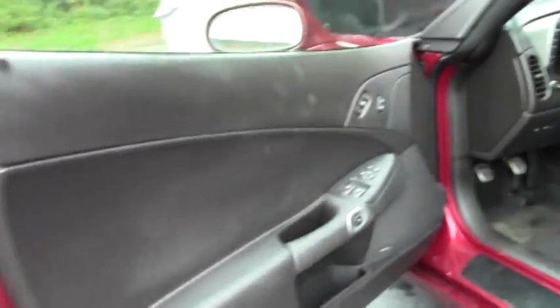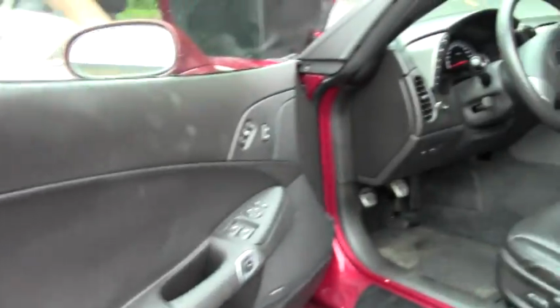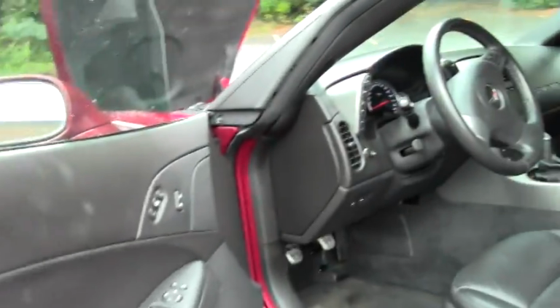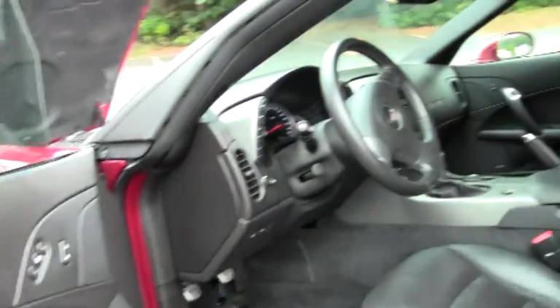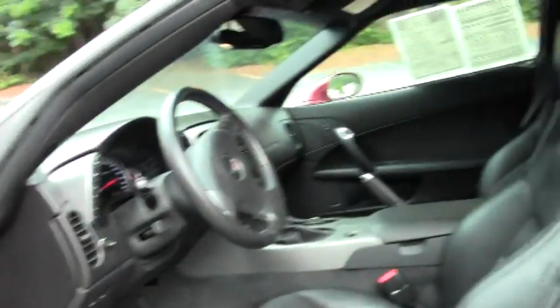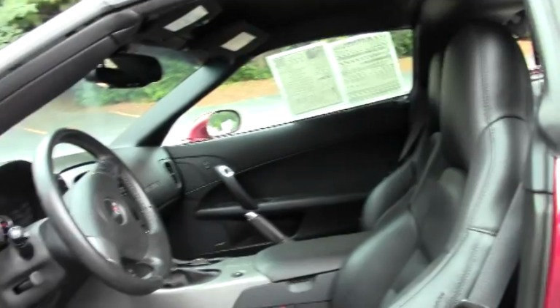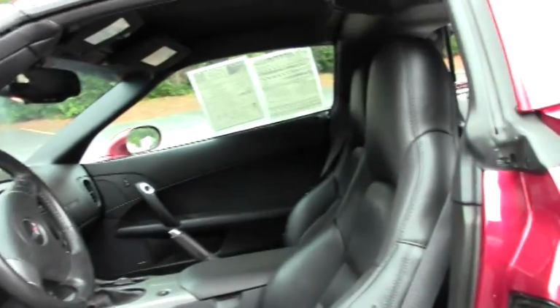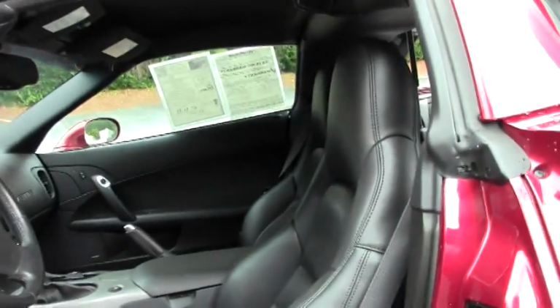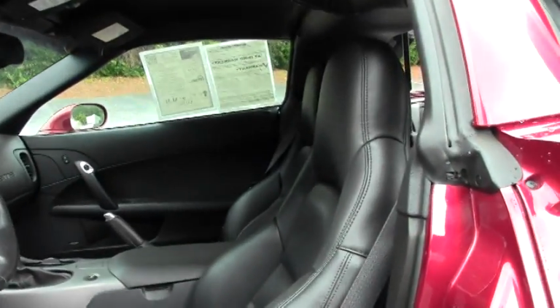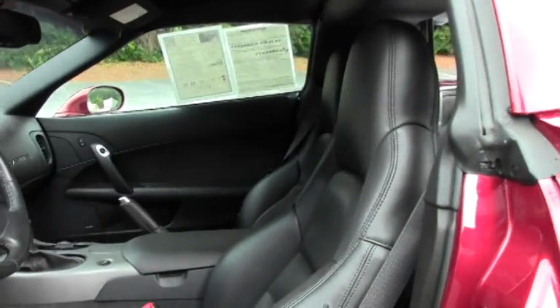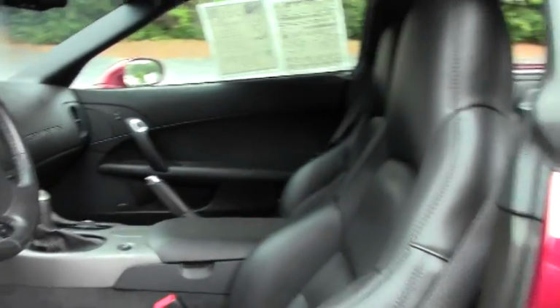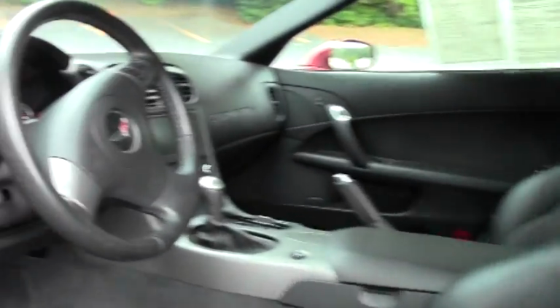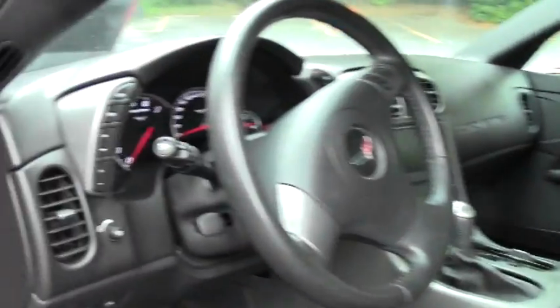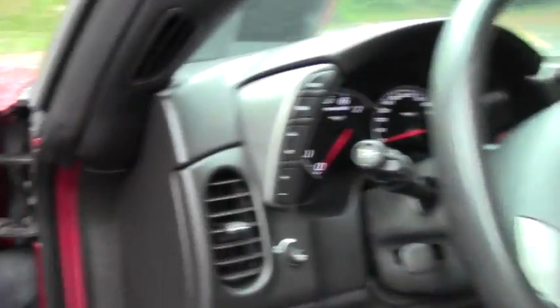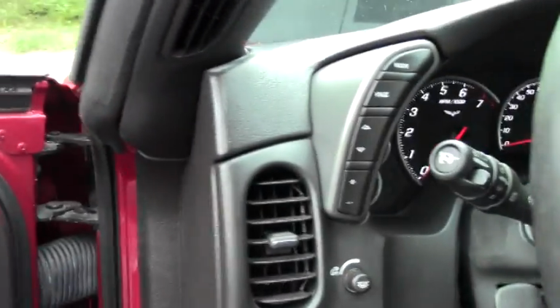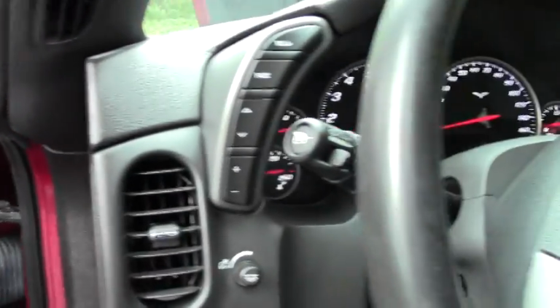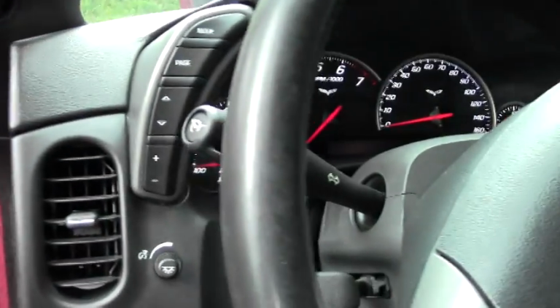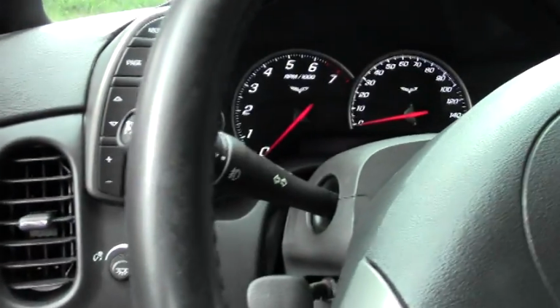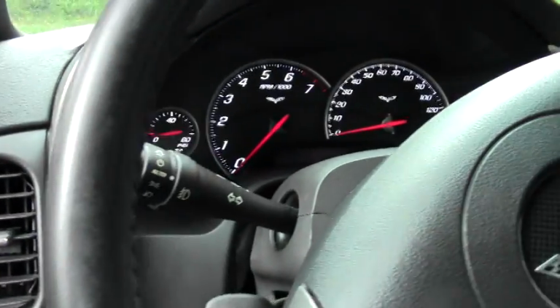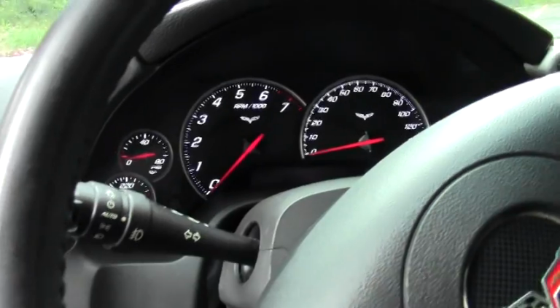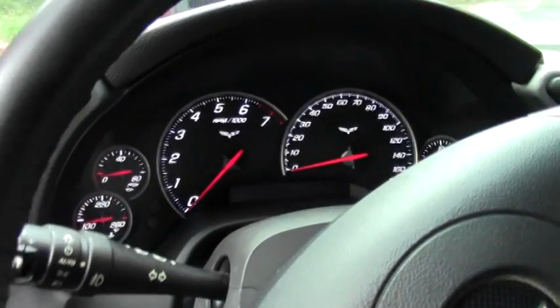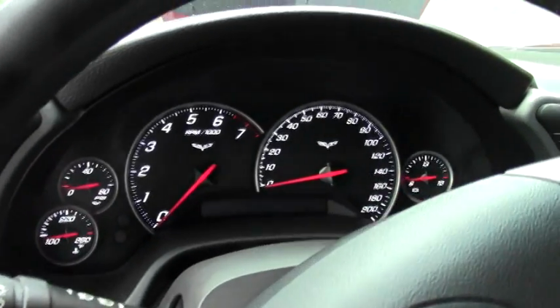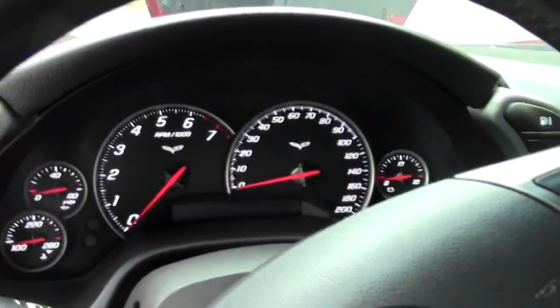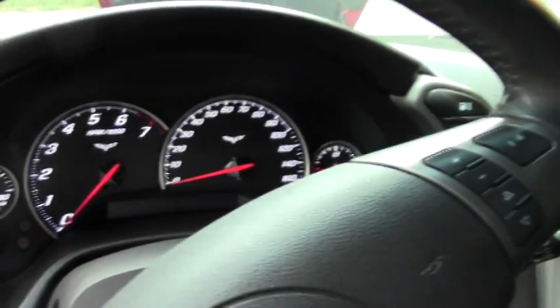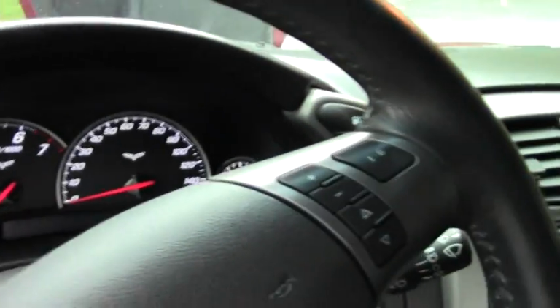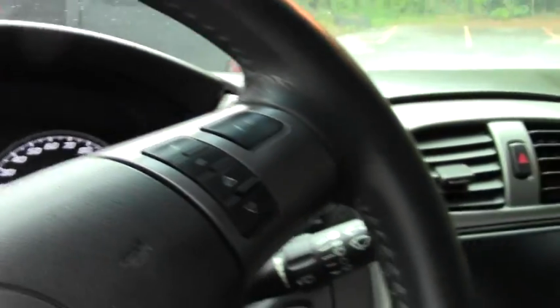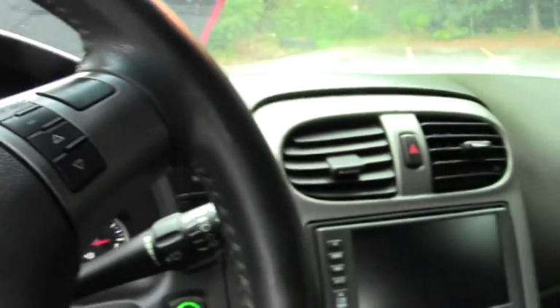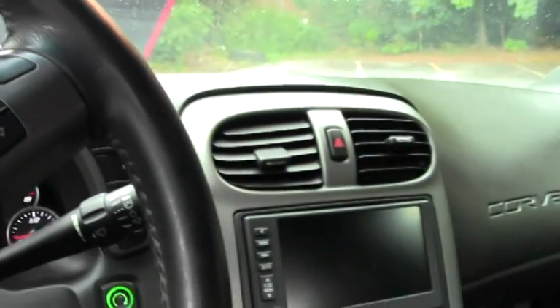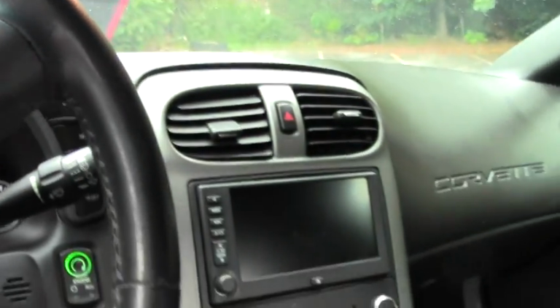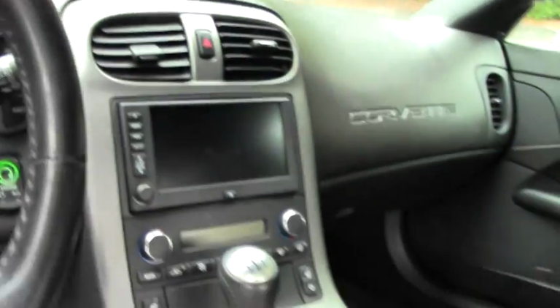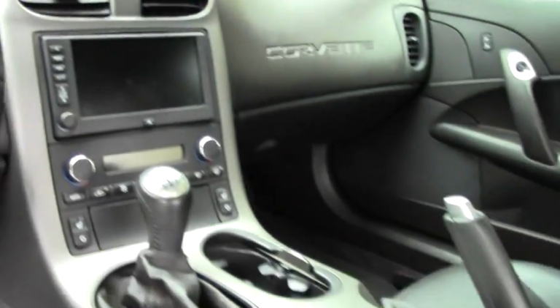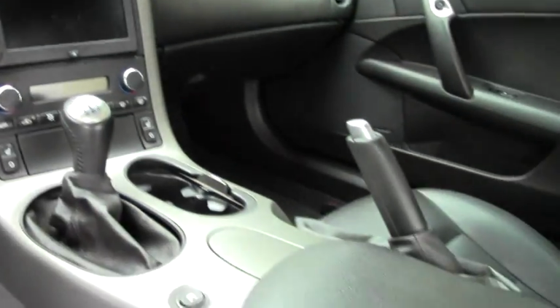This is the LS2 — it makes 405 horsepower. And the car, other than the things I mentioned early in the video — StopTech brakes, slotted rotors, and the updated style wheels — this car is completely stock.